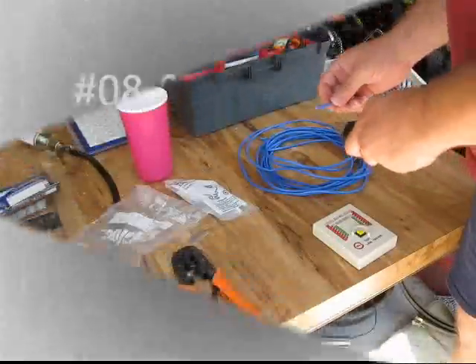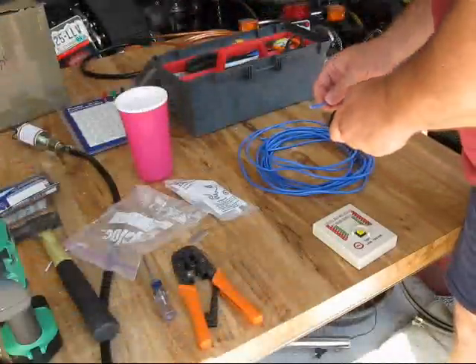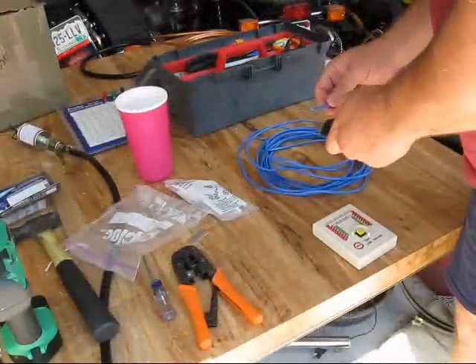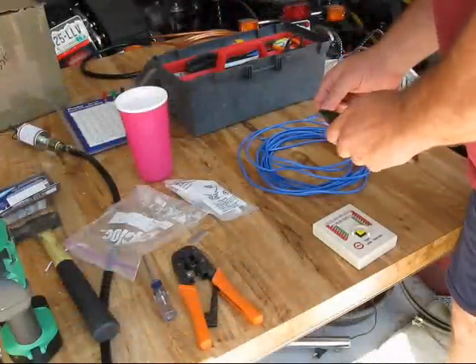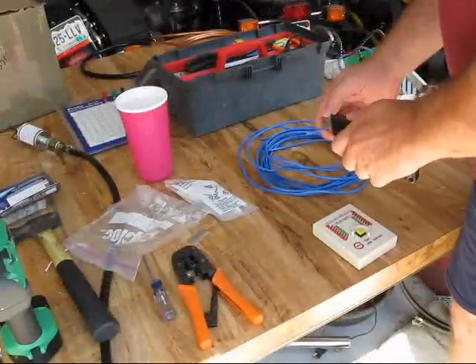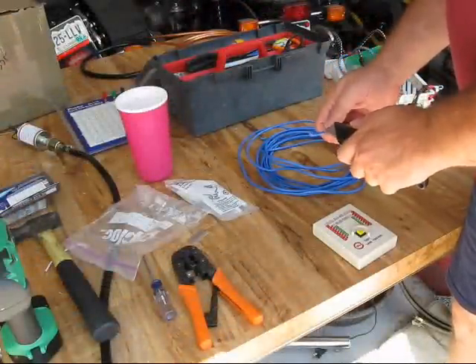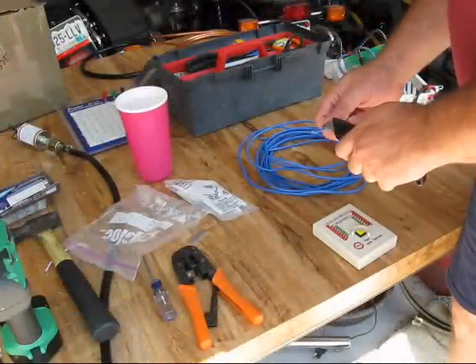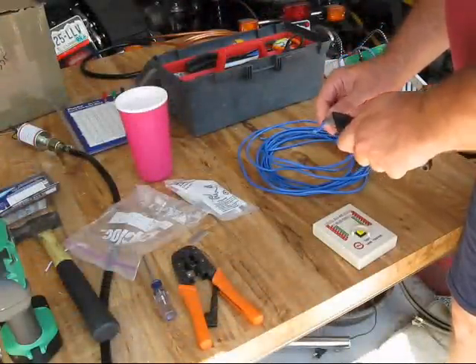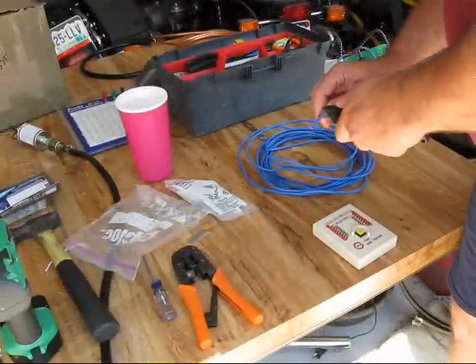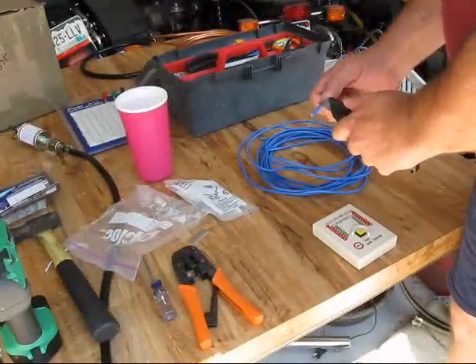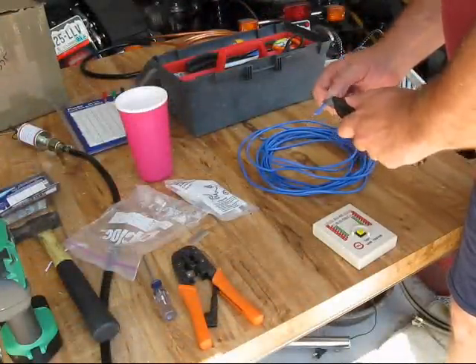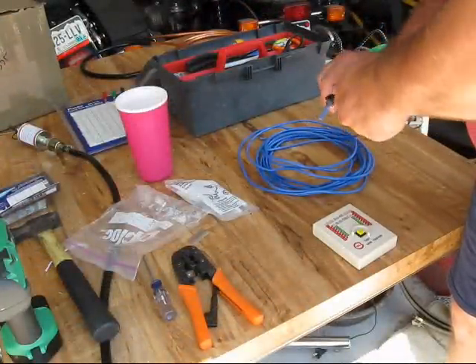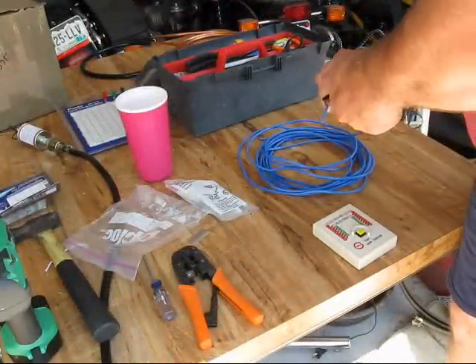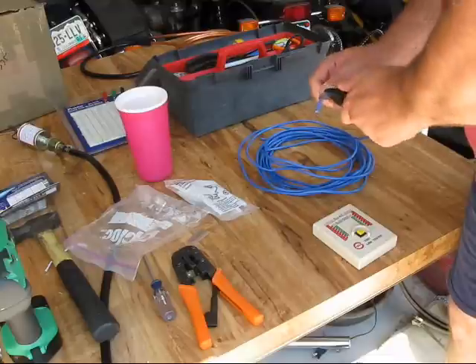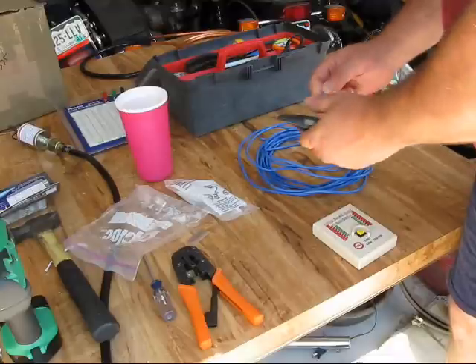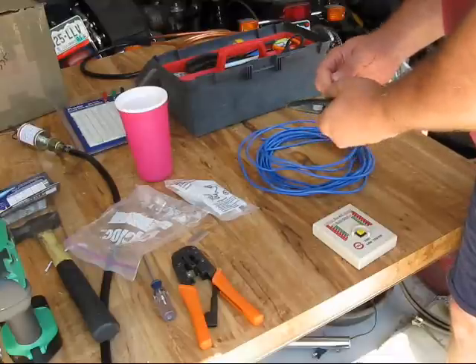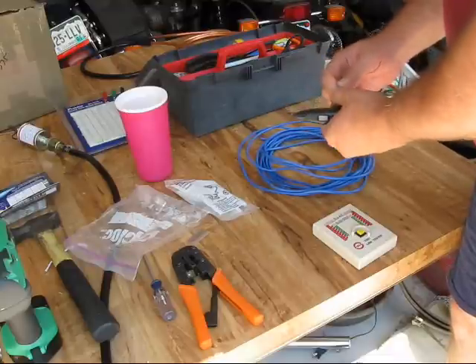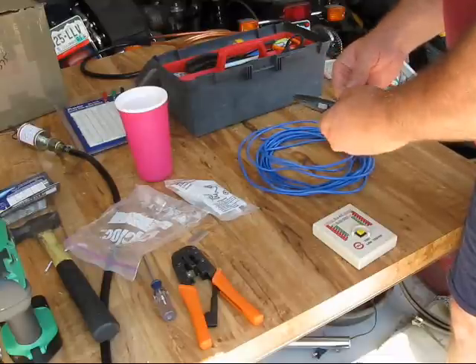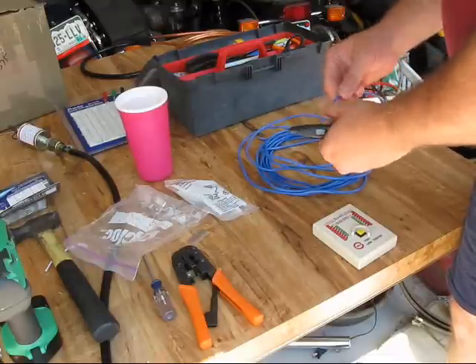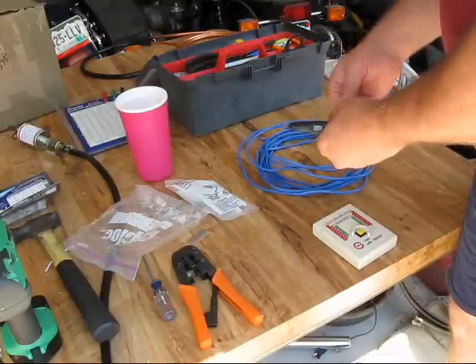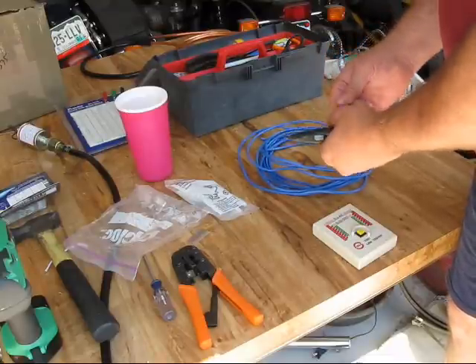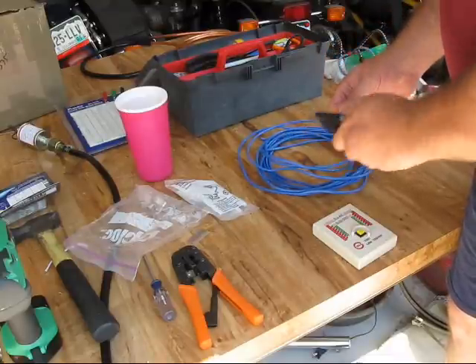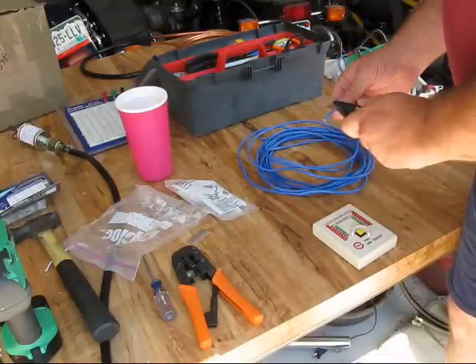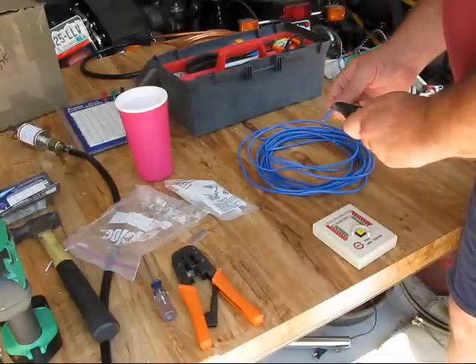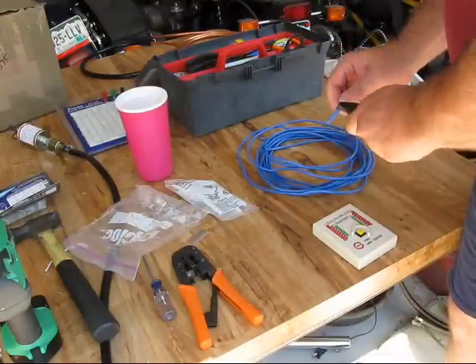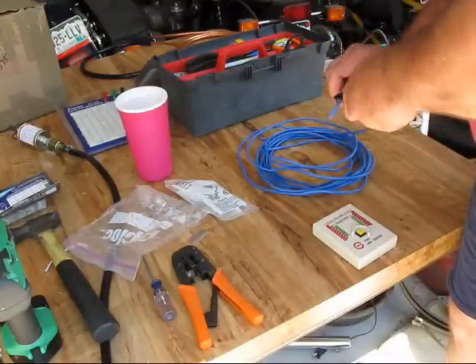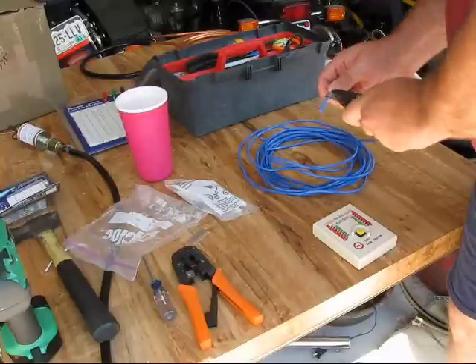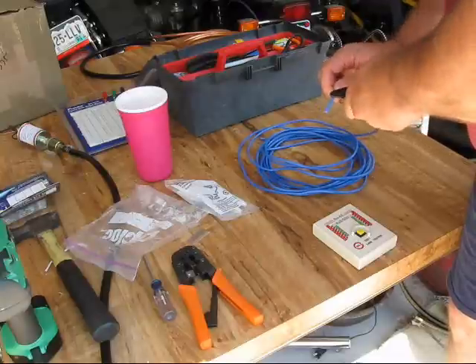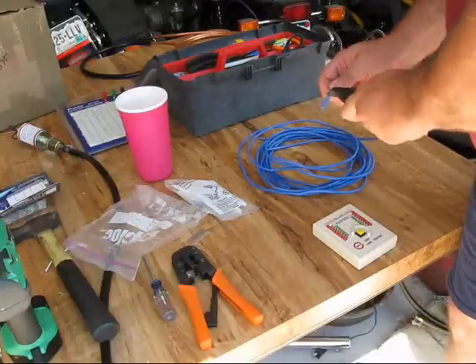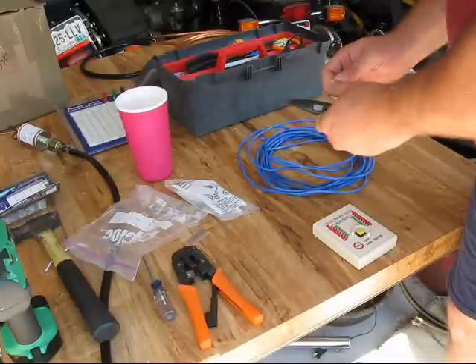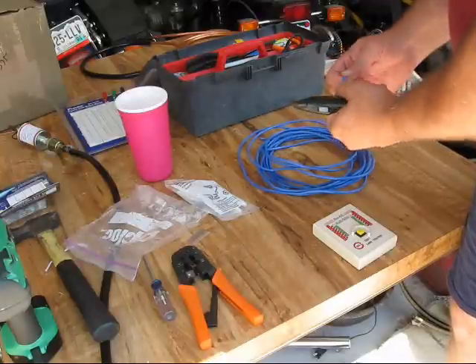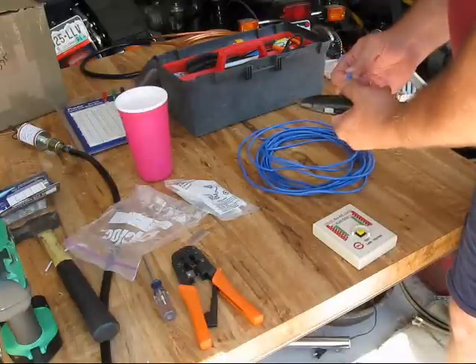I want to demonstrate how to make an extension cable for the ScanGauge 2. Now what it really is is a computer extension cable, like a network cable — not a whole lot to it.